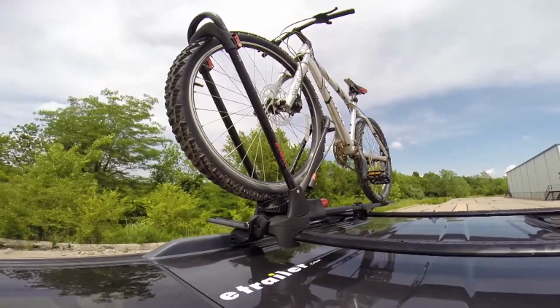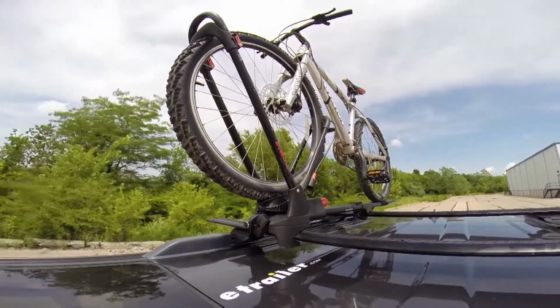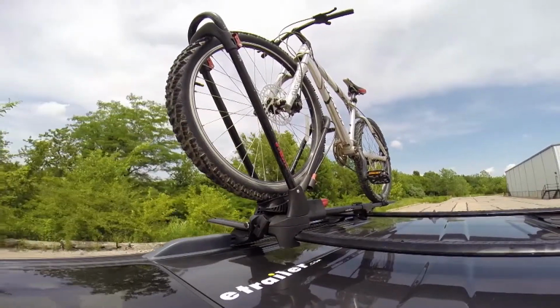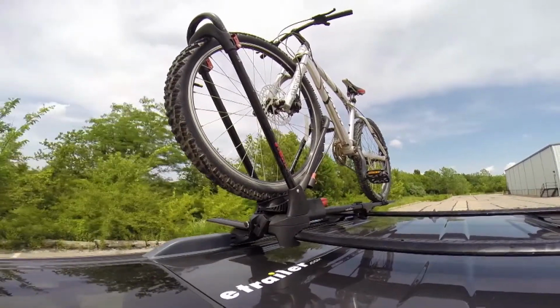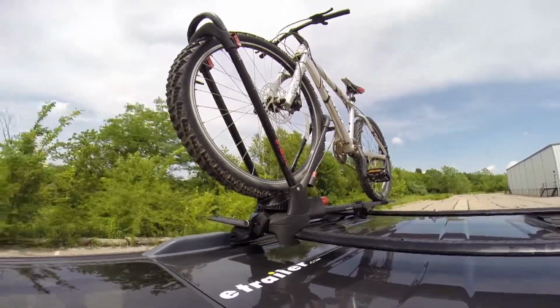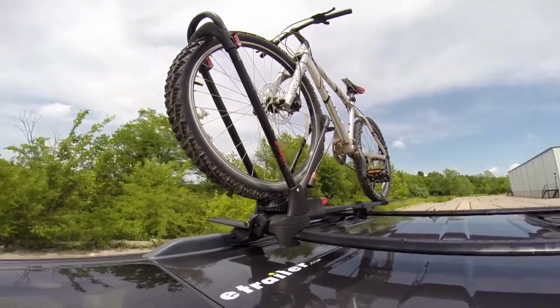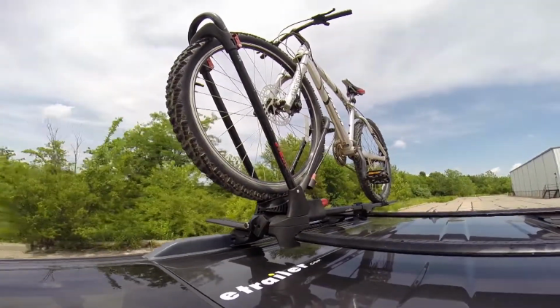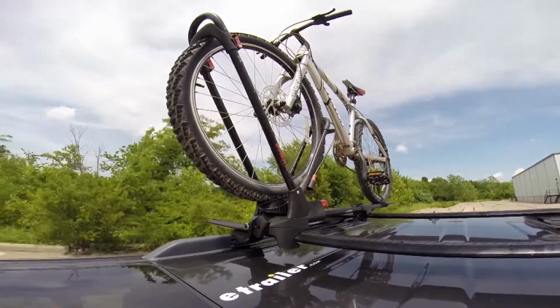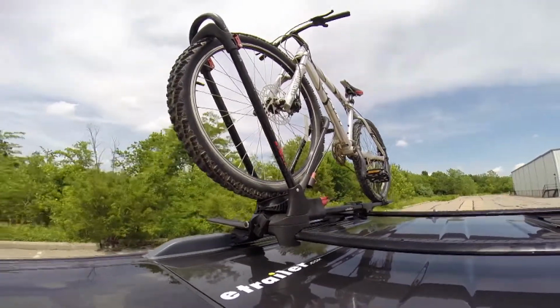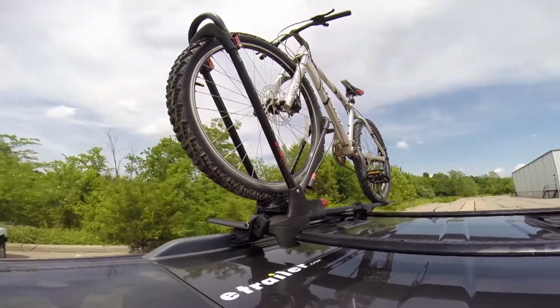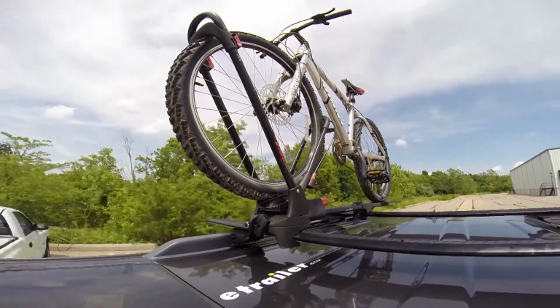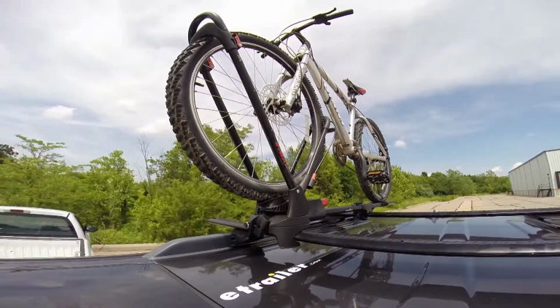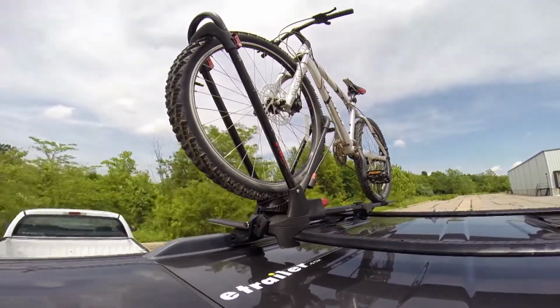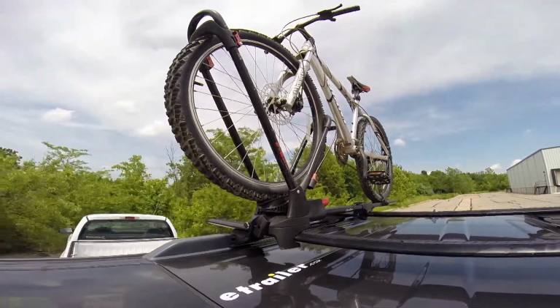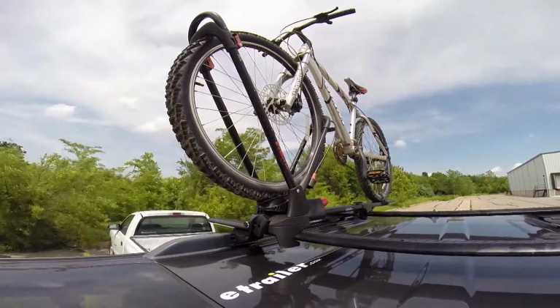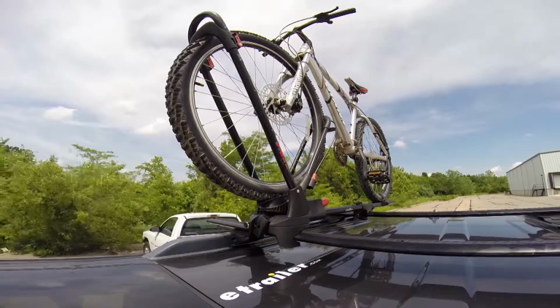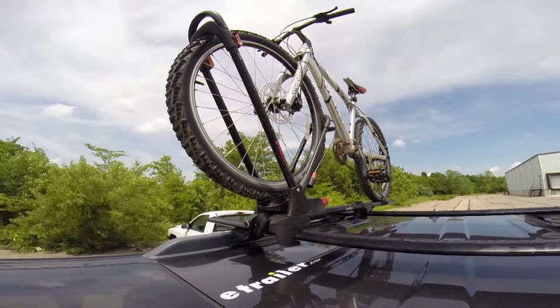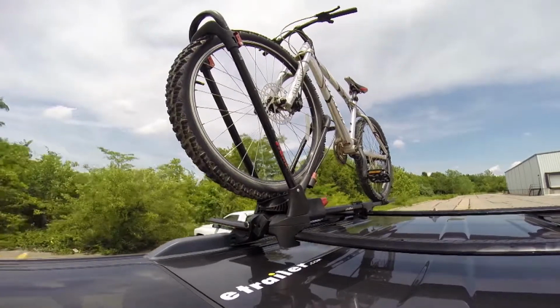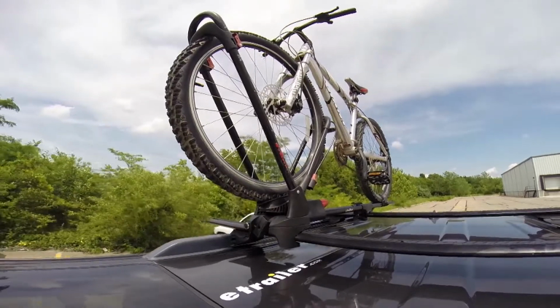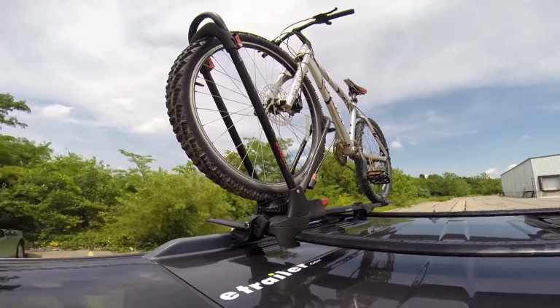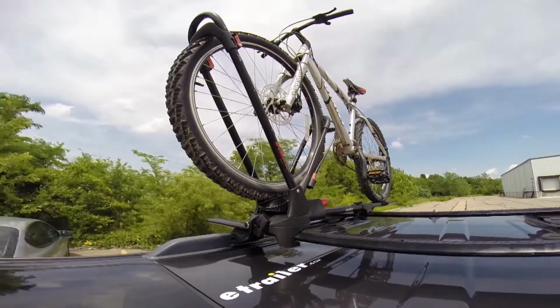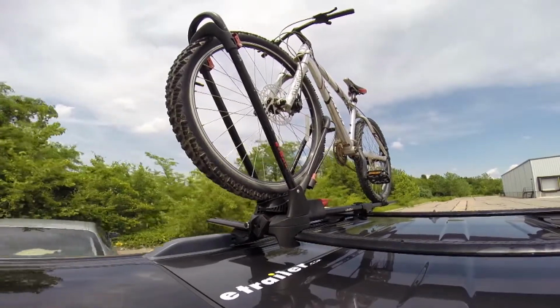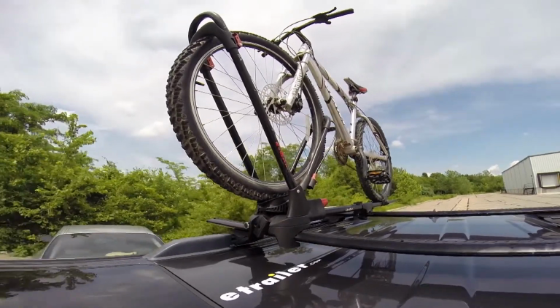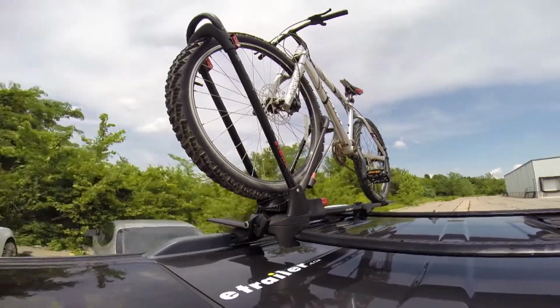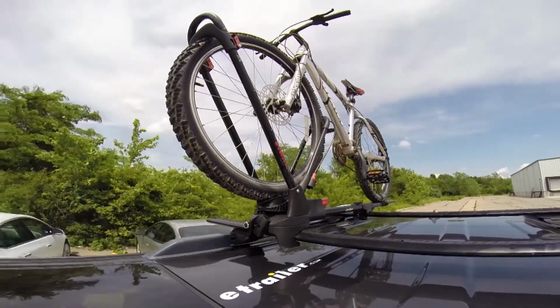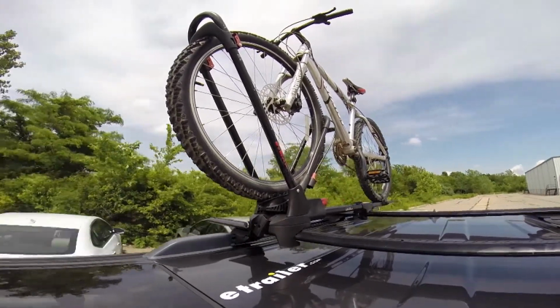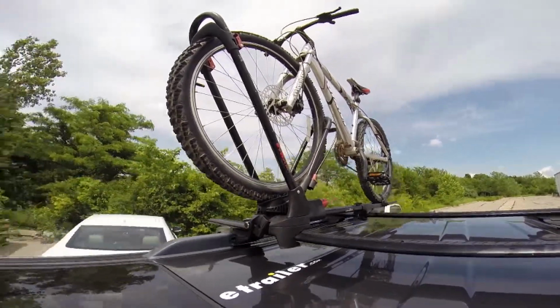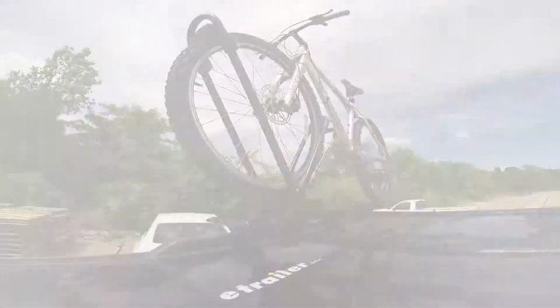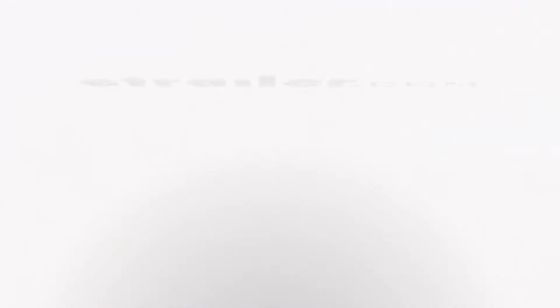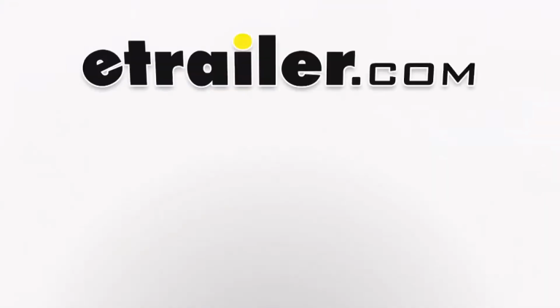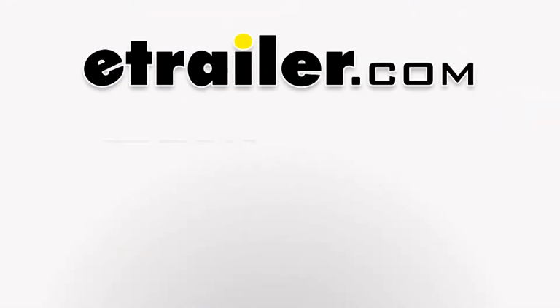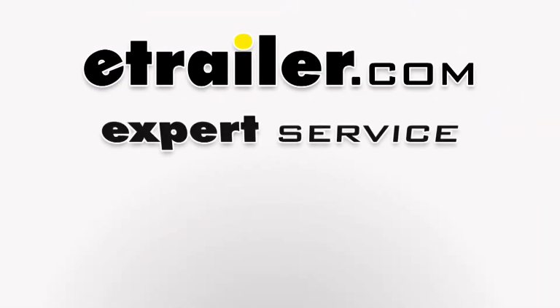With our bike all loaded up, that'll complete the test fit of the Yakima FrontLoader, part number Y02103, on our 2009 Acura MDX.